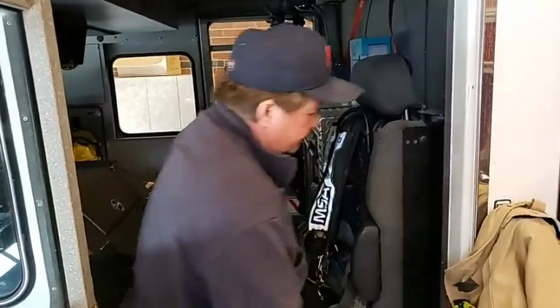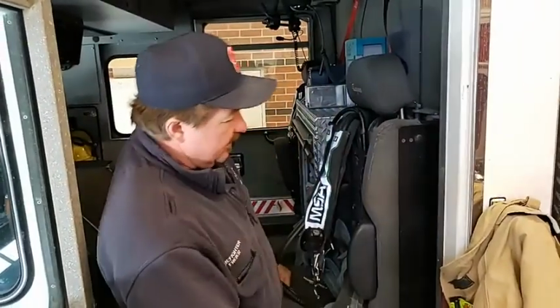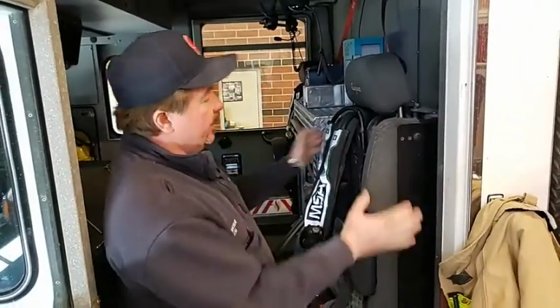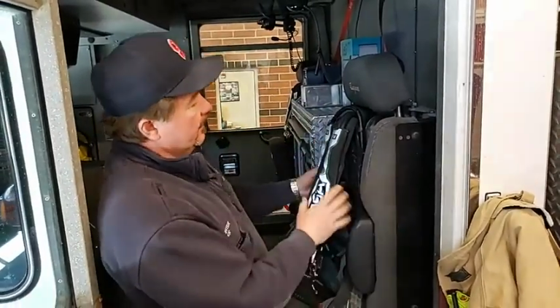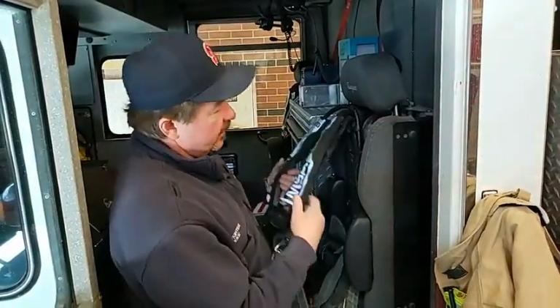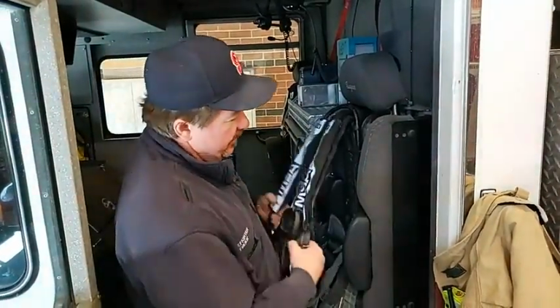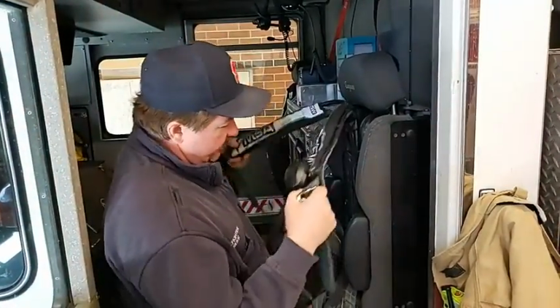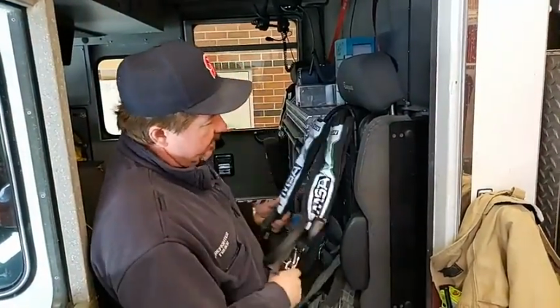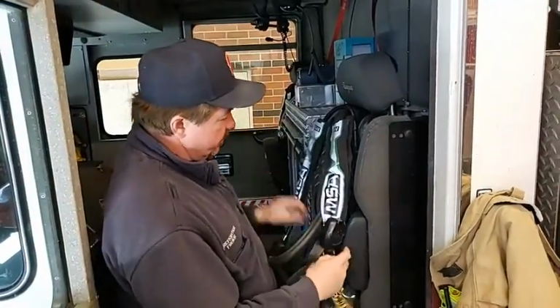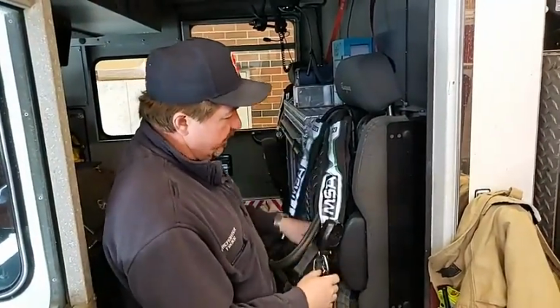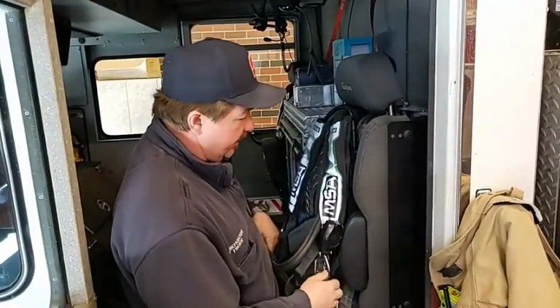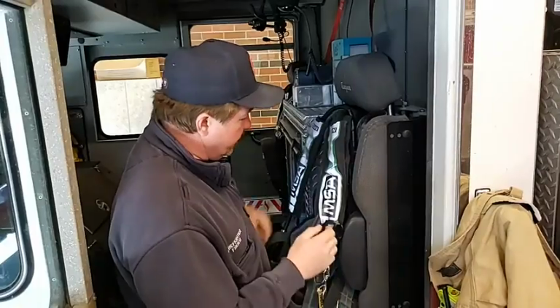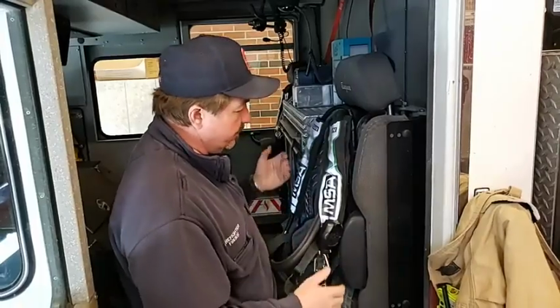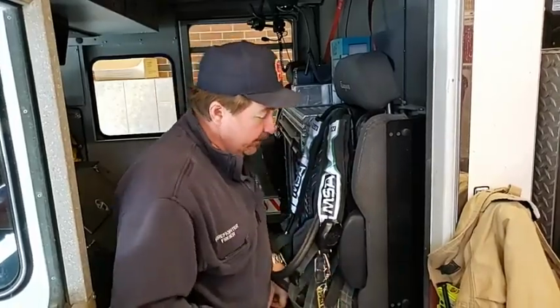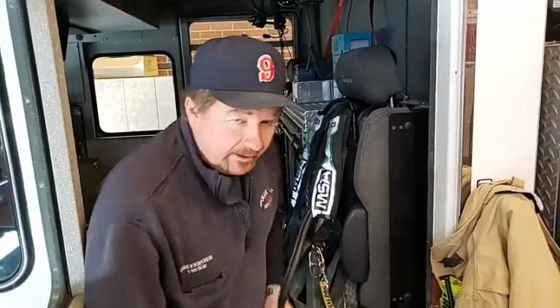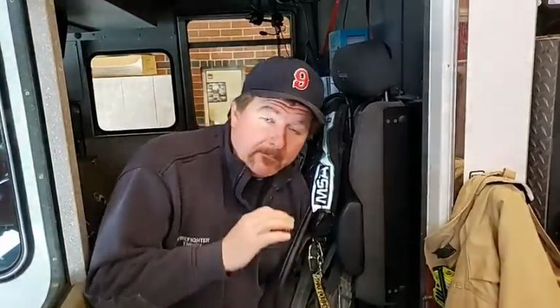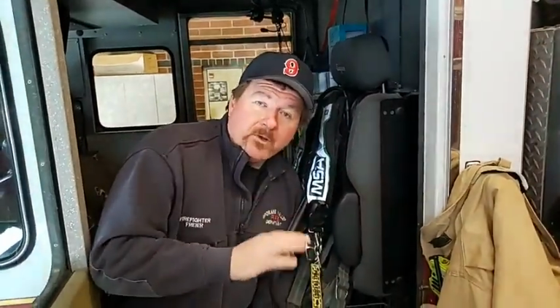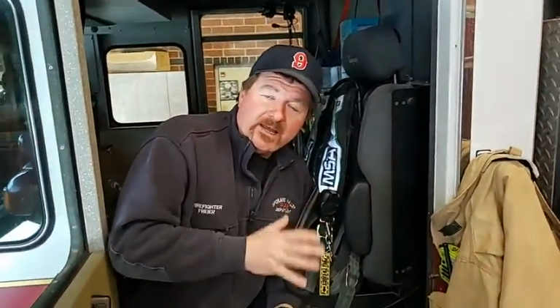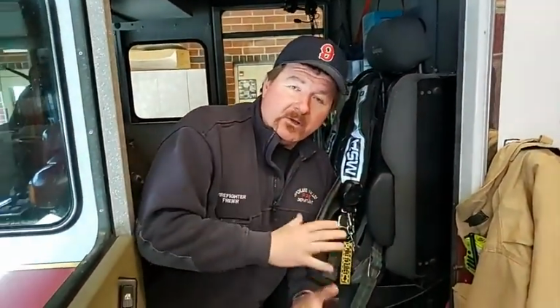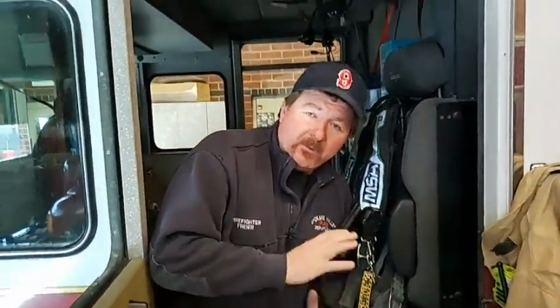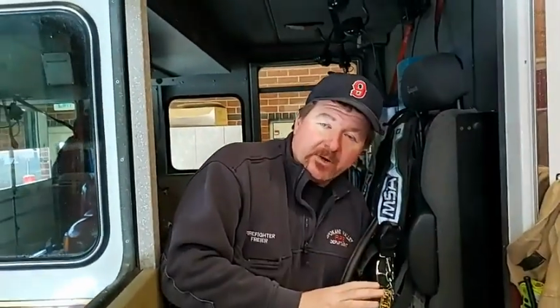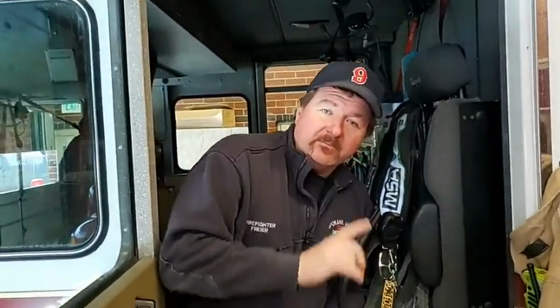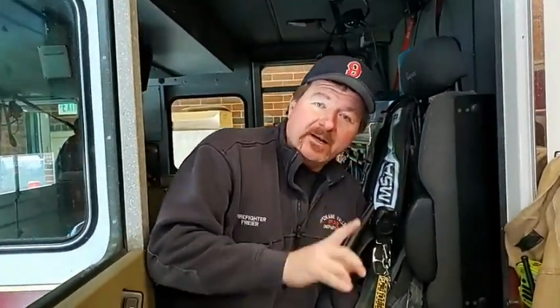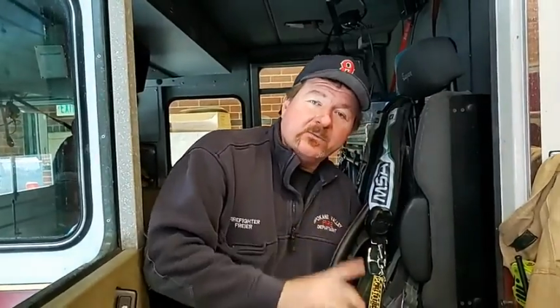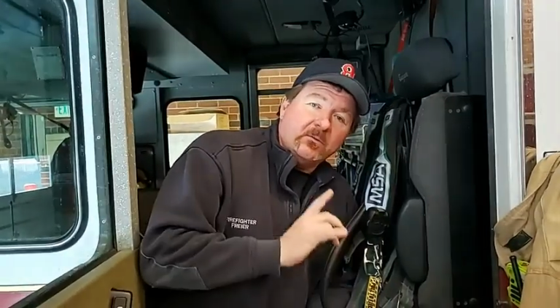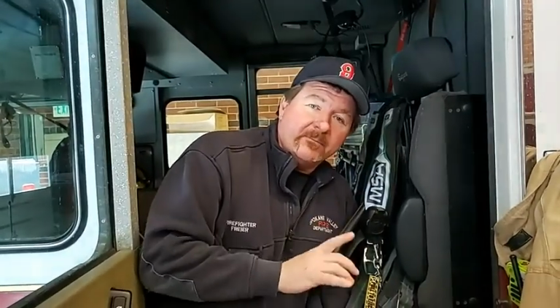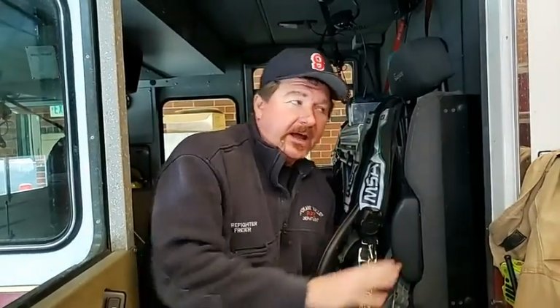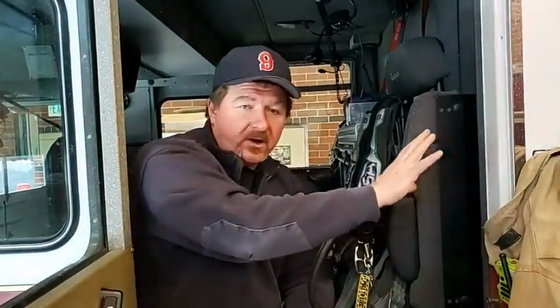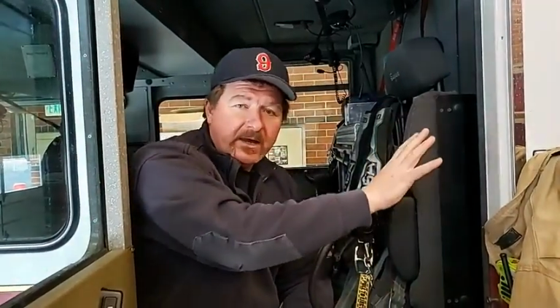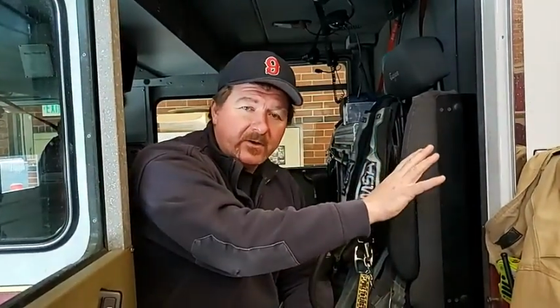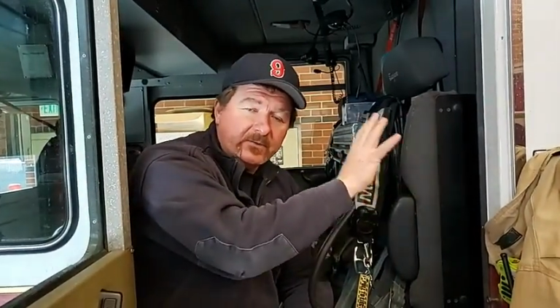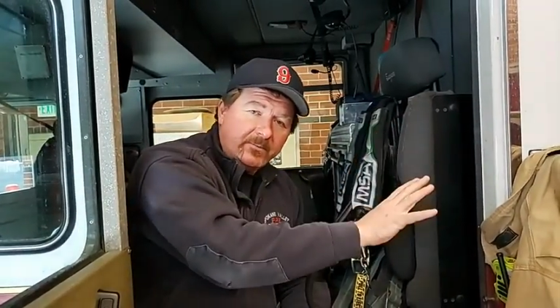So this right here is one of our breathing packs. It's mounted in the truck so we can put it on as we're going down the road. Normally we take them out, we look at them, we make sure the pressure is good. But on Mondays, we take it one step further.